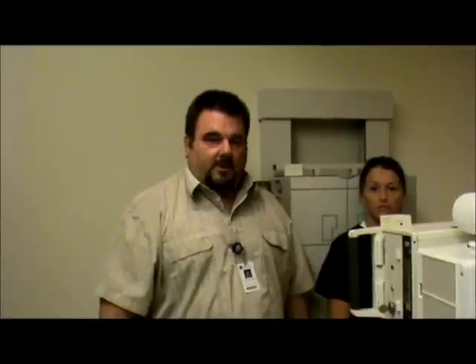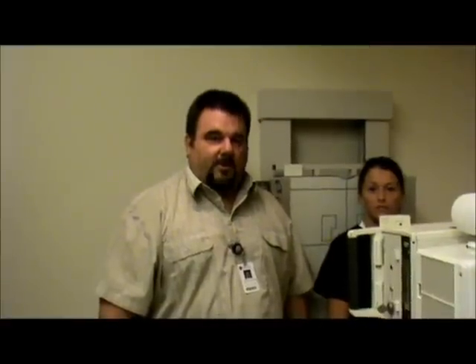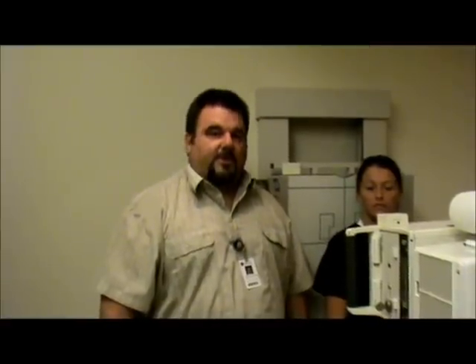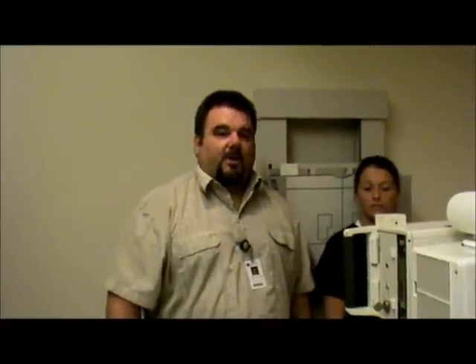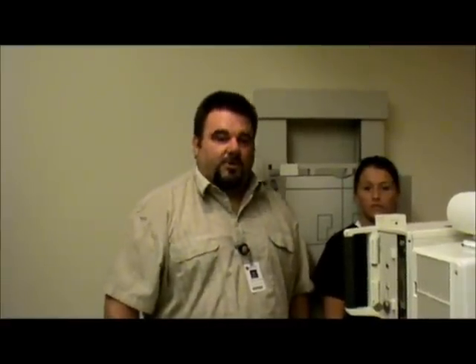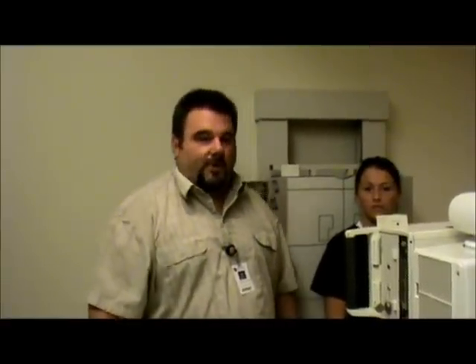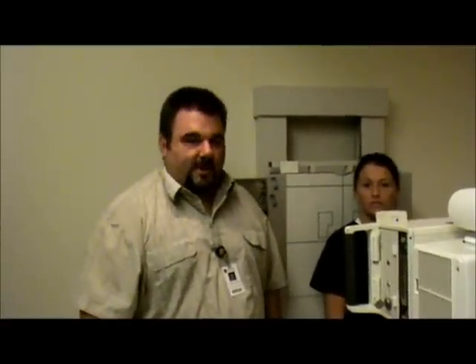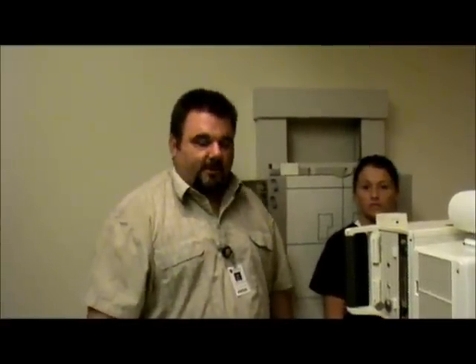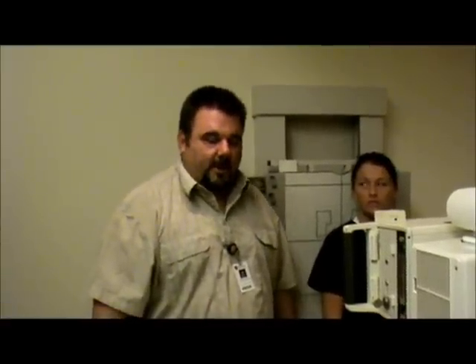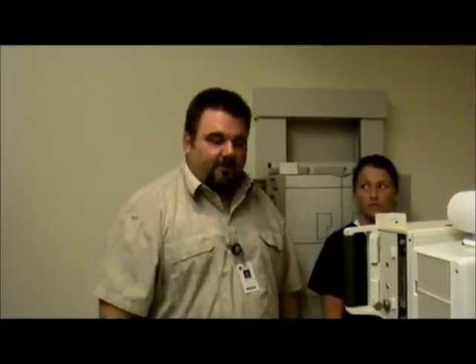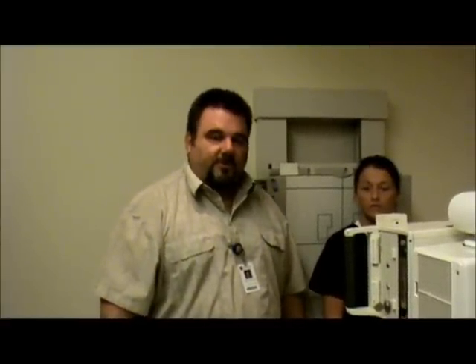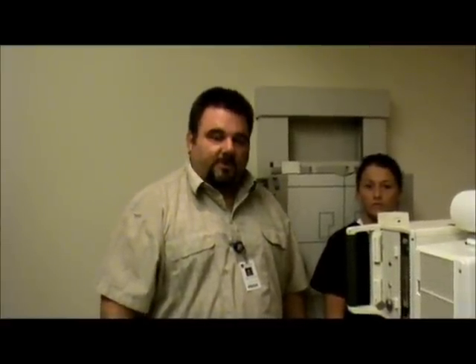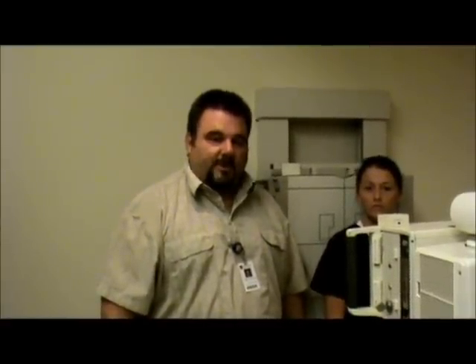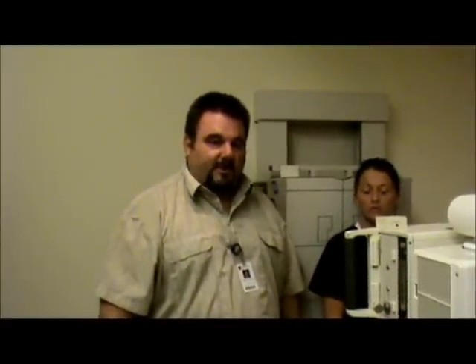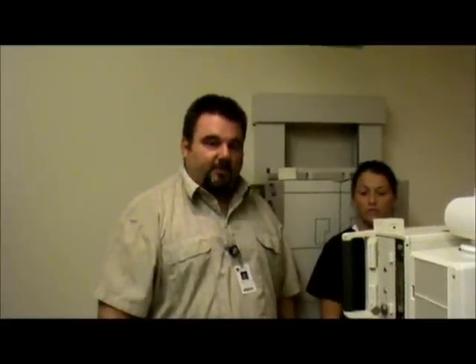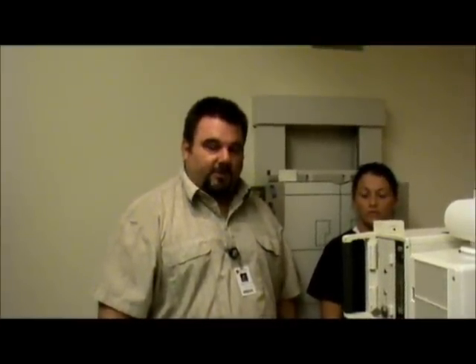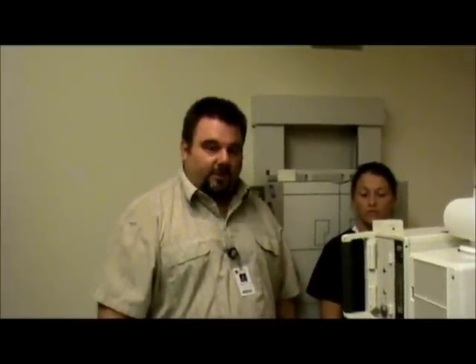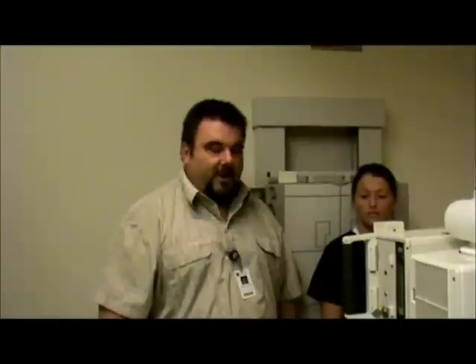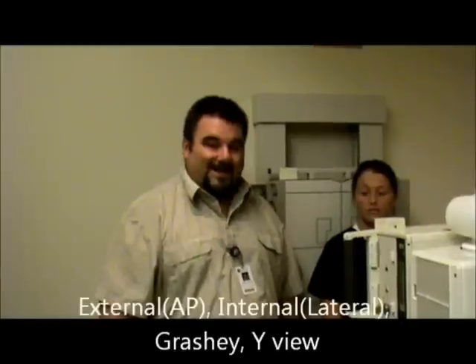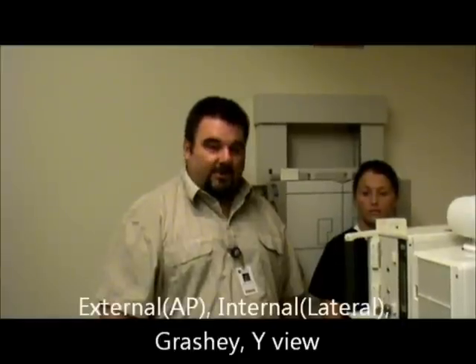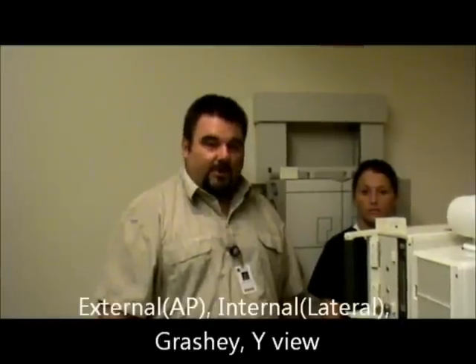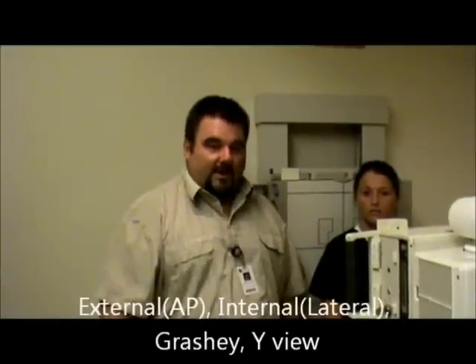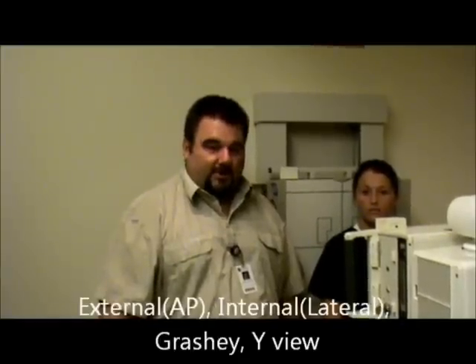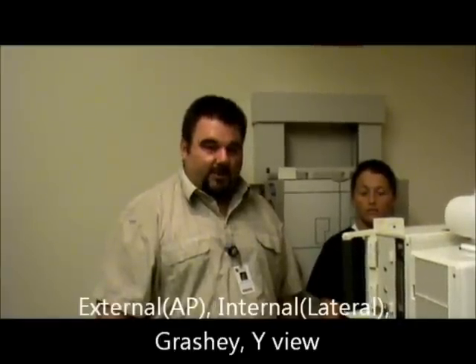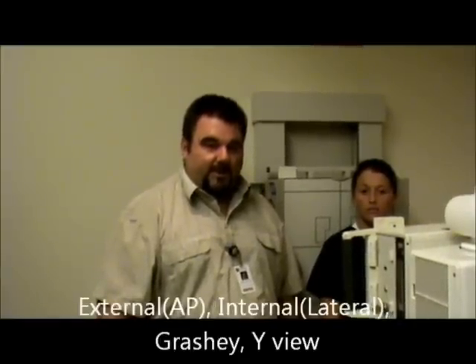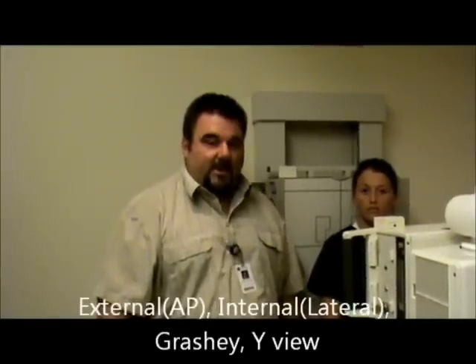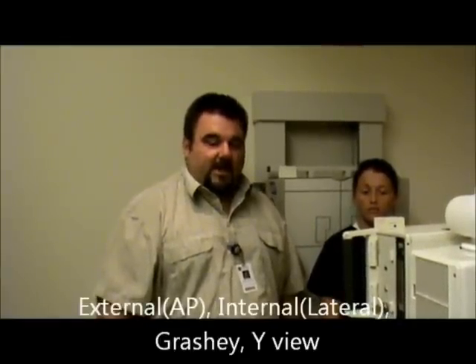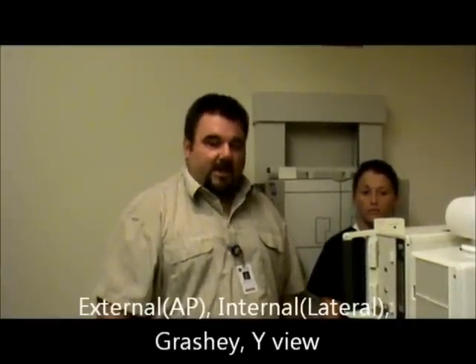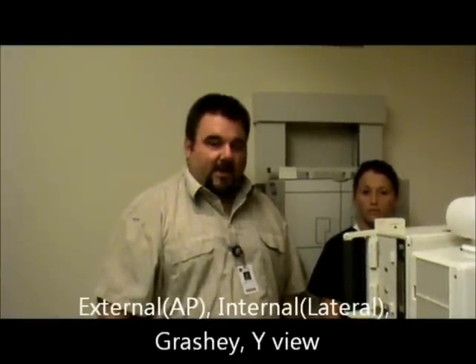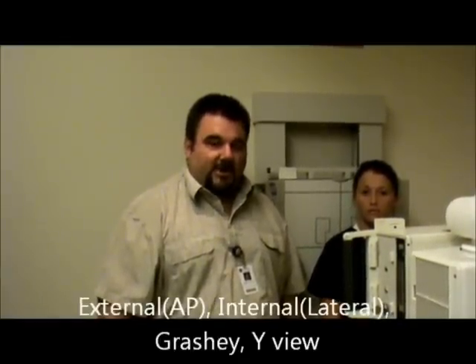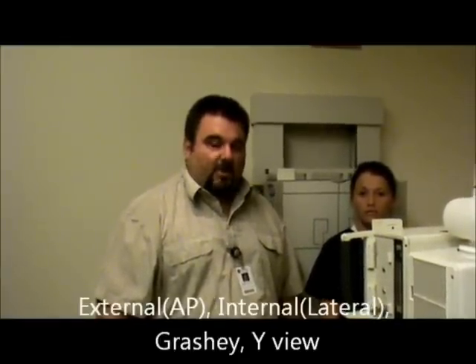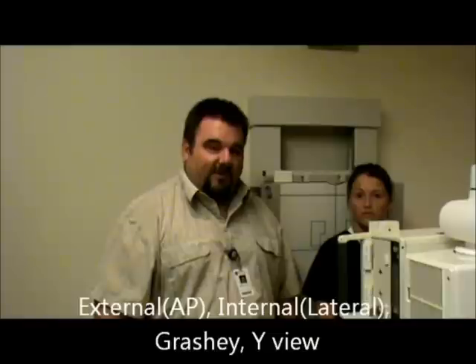Today we're going to be doing our shoulder X-ray. The four views that are most commonly done here for the shoulder are internal rotation, external rotation, Grashey, and a Y-view.